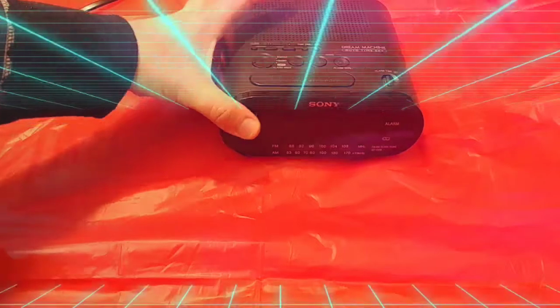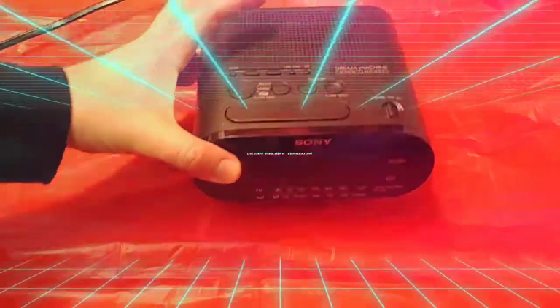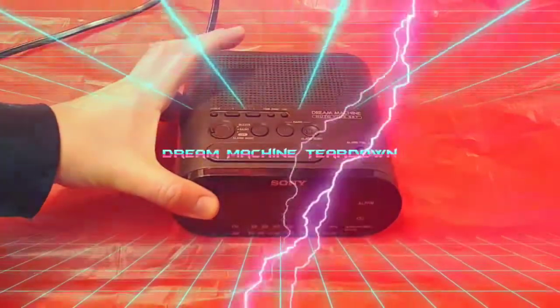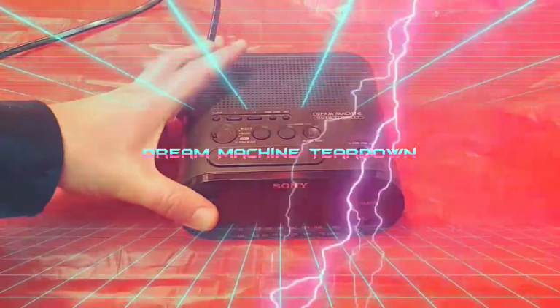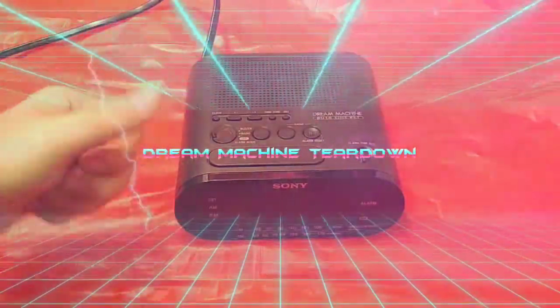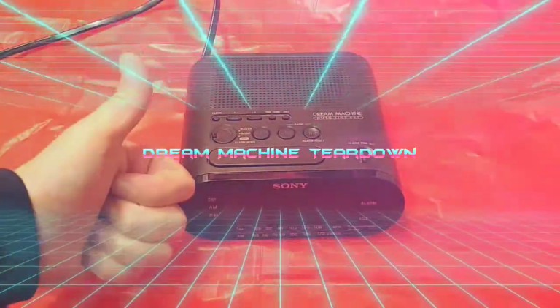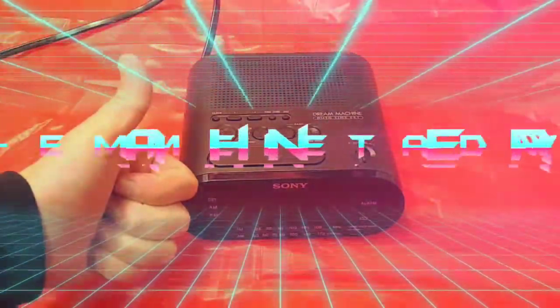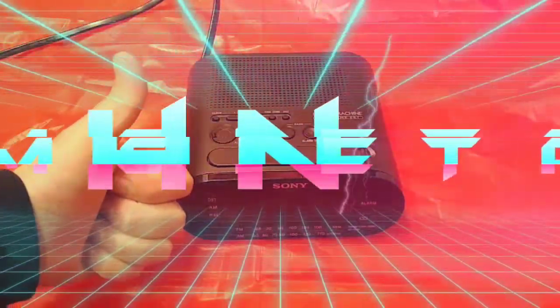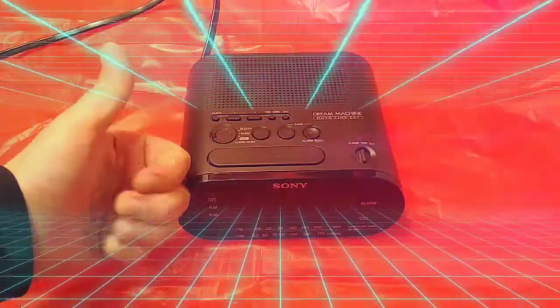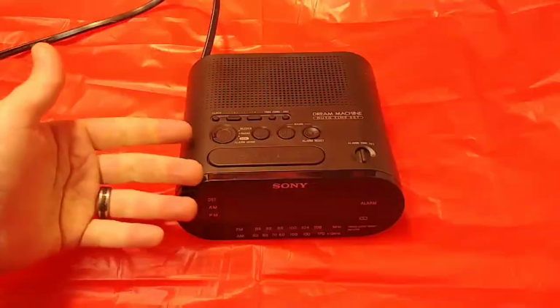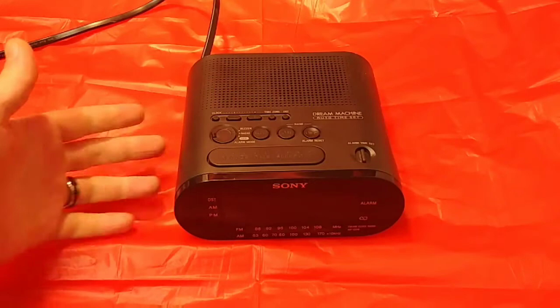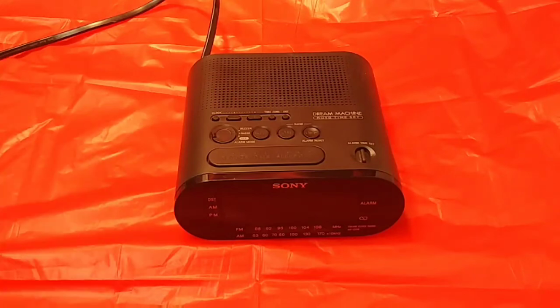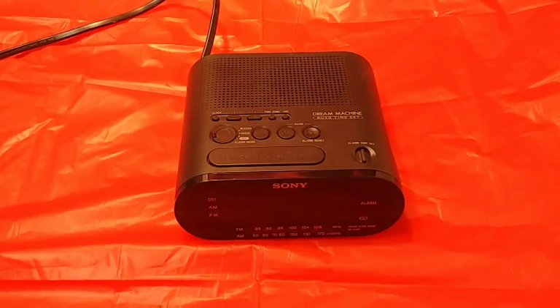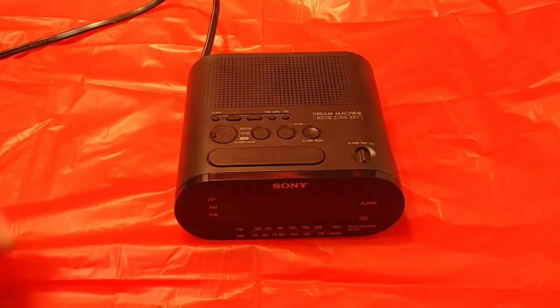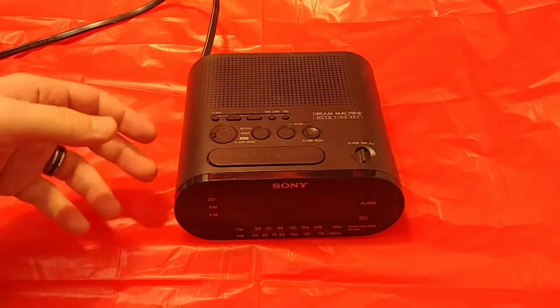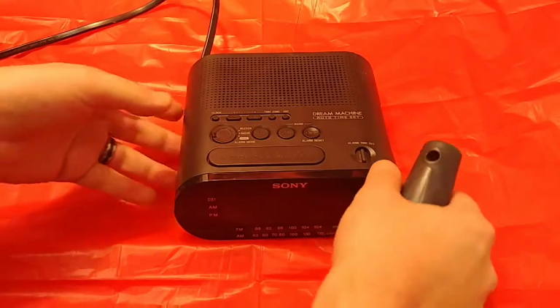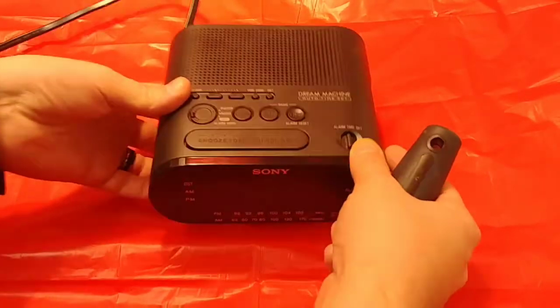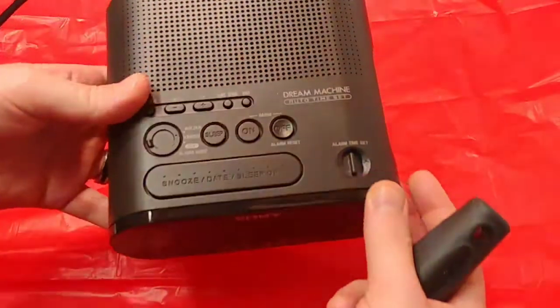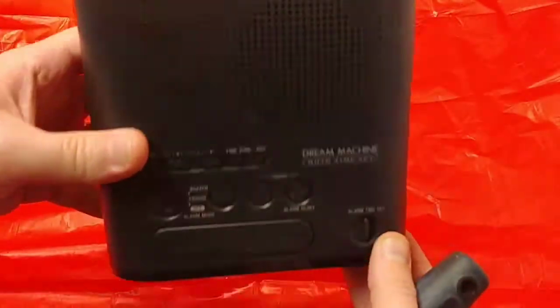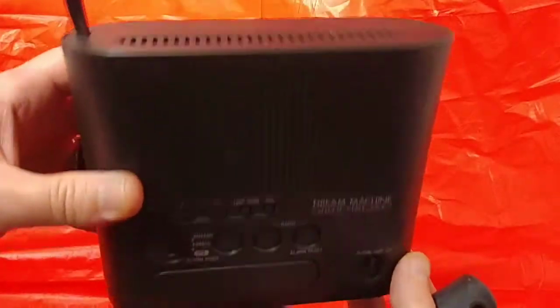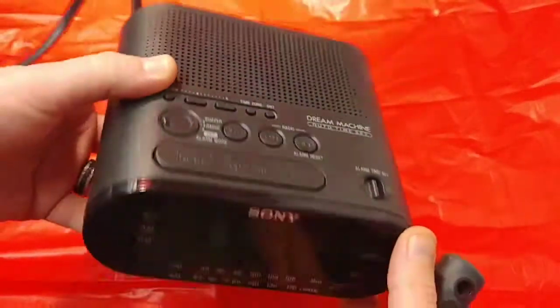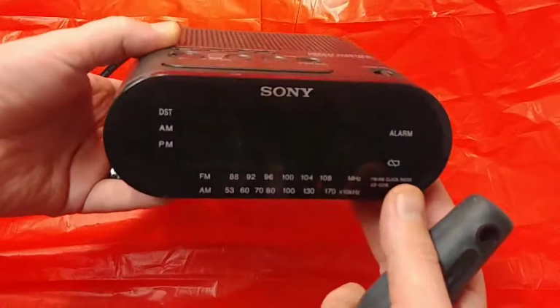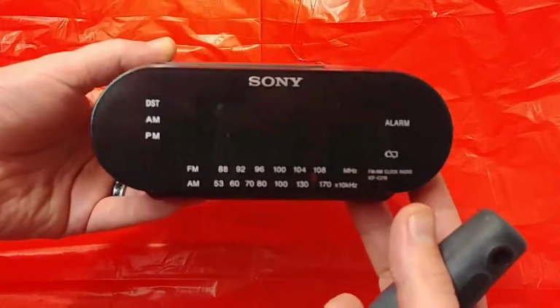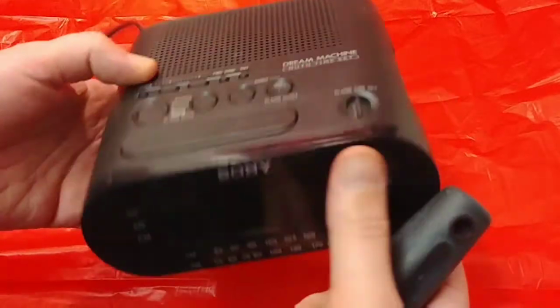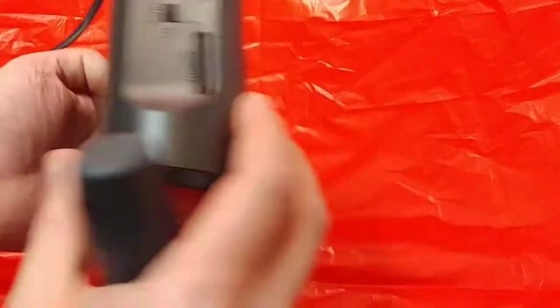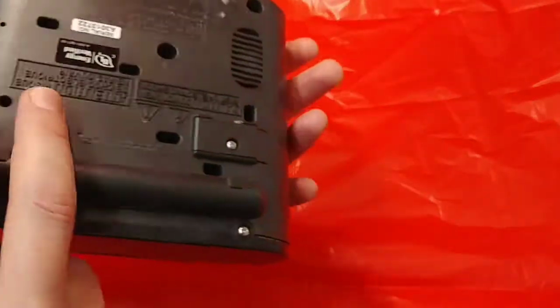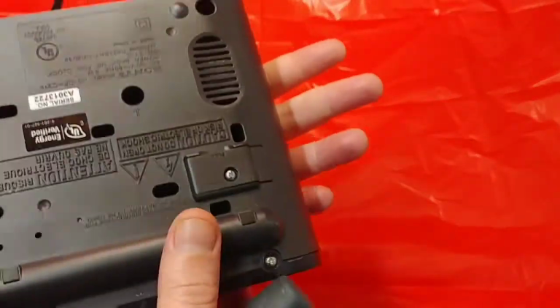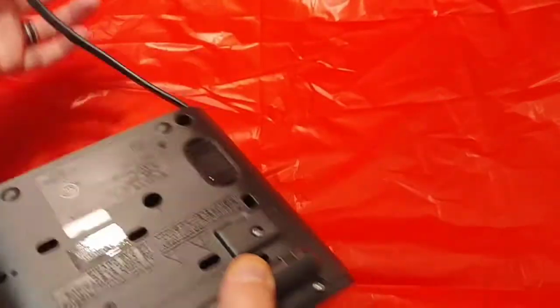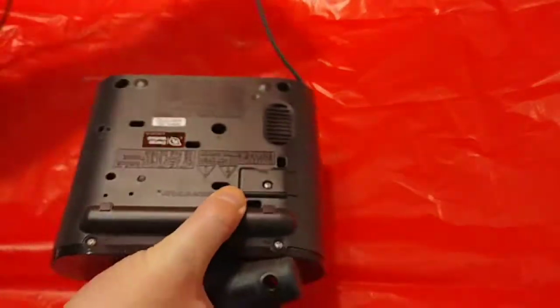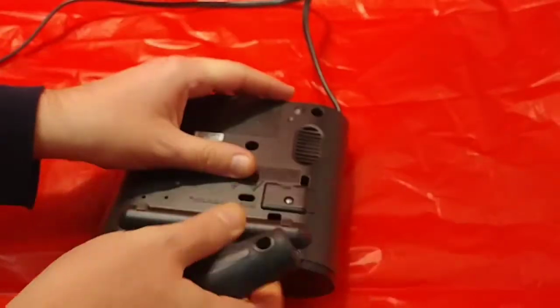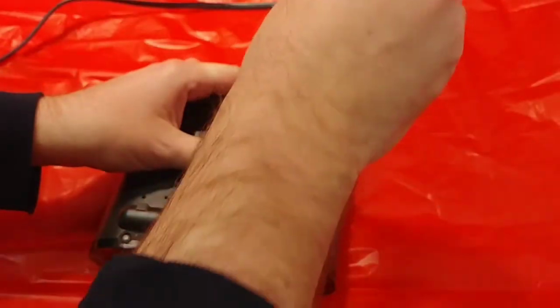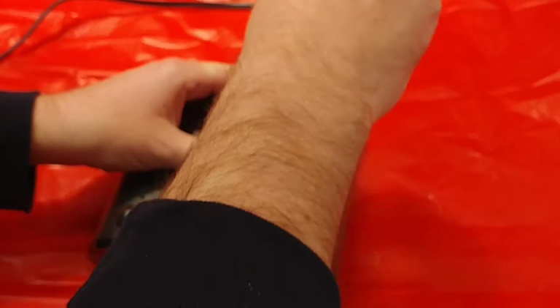How is she going folks? Once again, I'm Nev from Nev's TacBit. Today I want to do a teardown of this Dream Machine Sony automatic time set. Sony guys, they always get really pissed off when you tear their stuff down, so let's just get right into it, shall we?